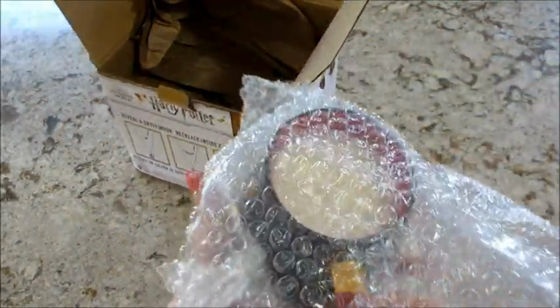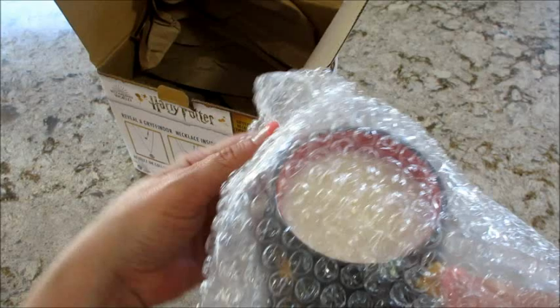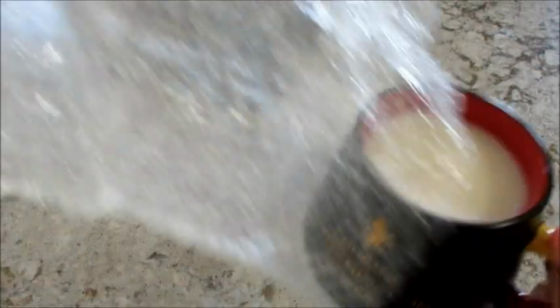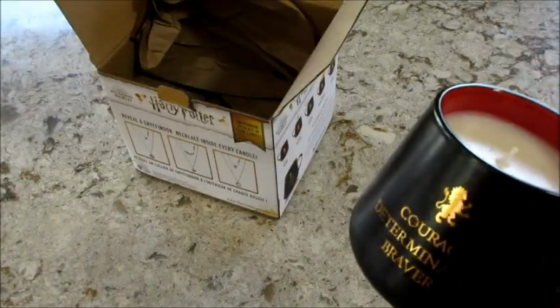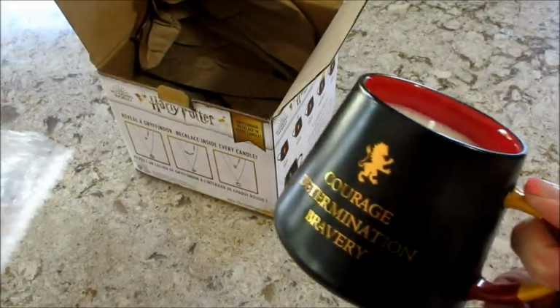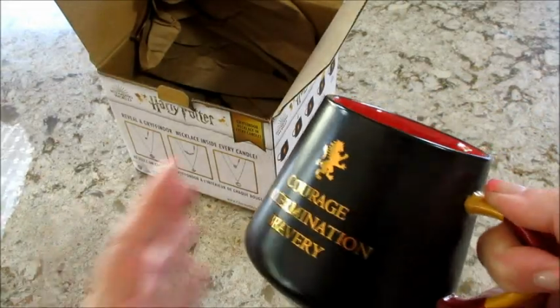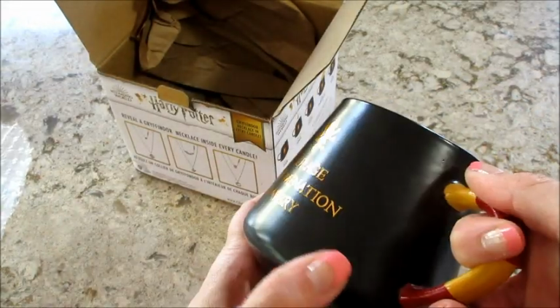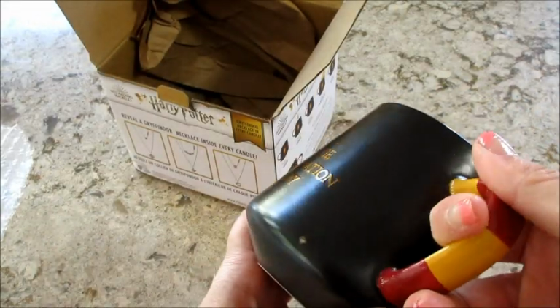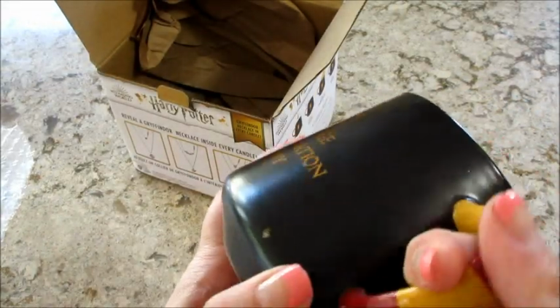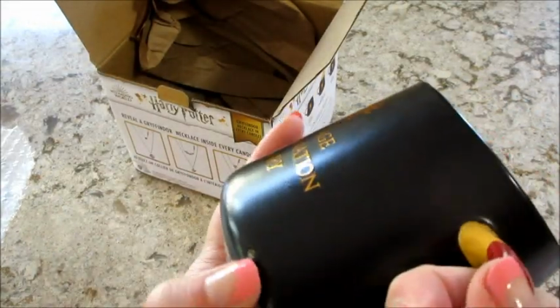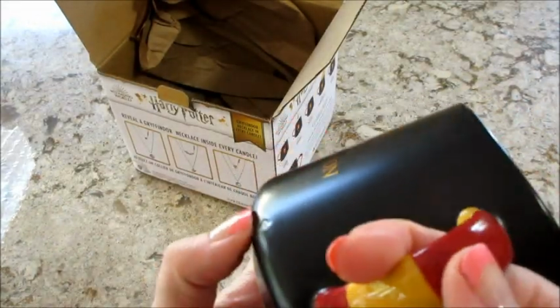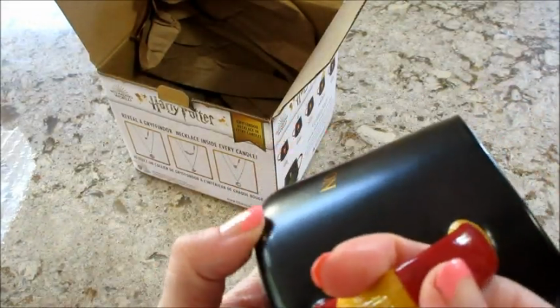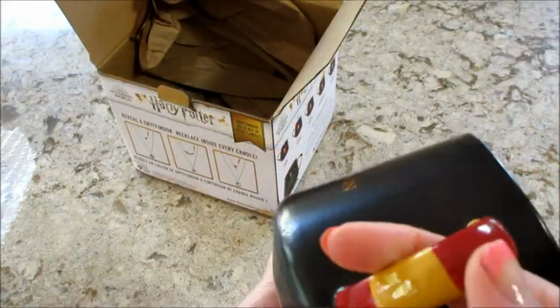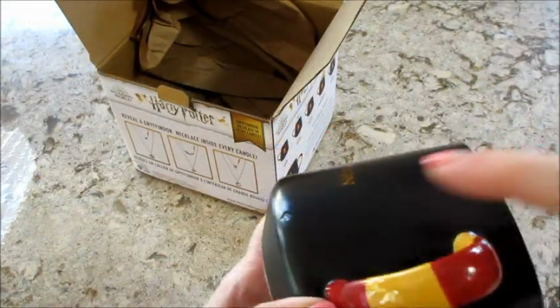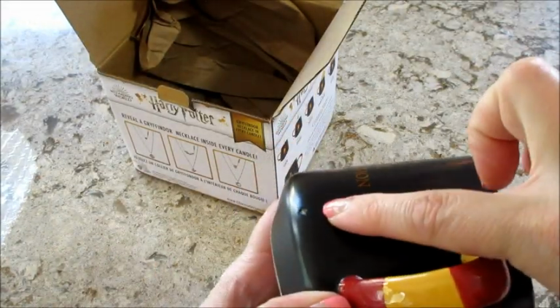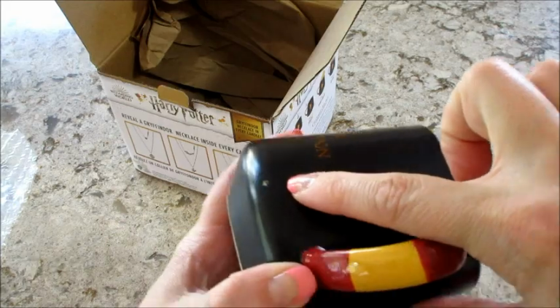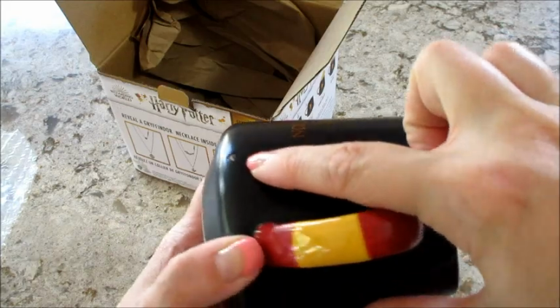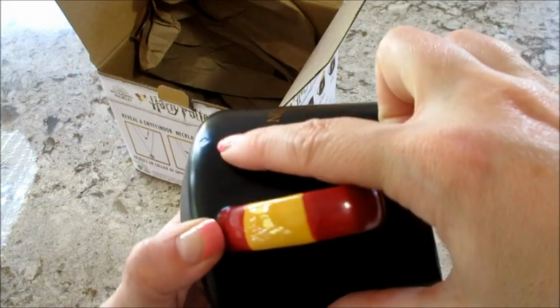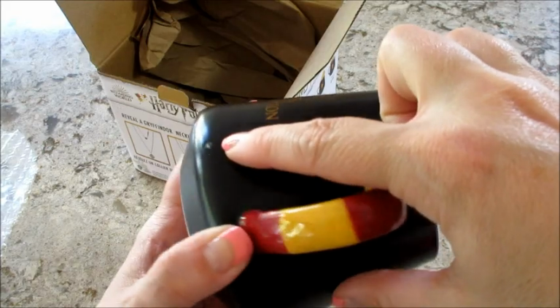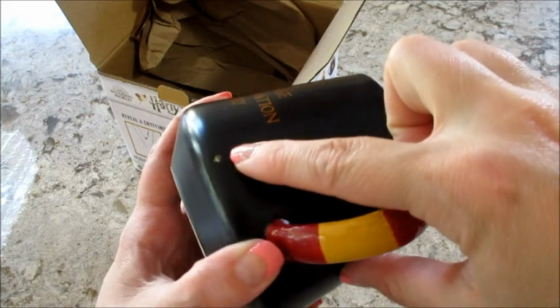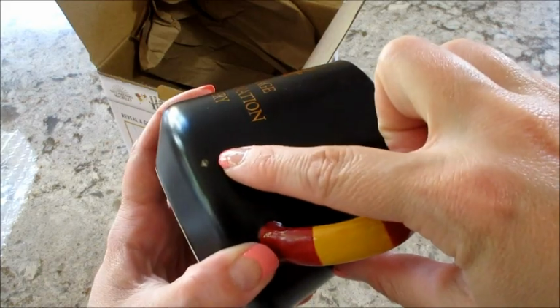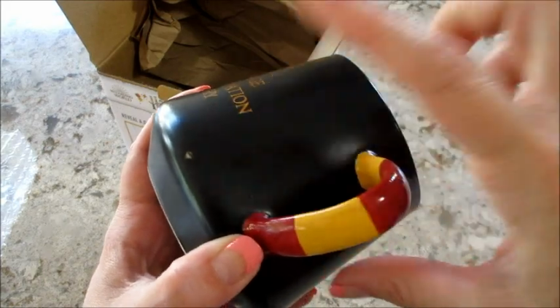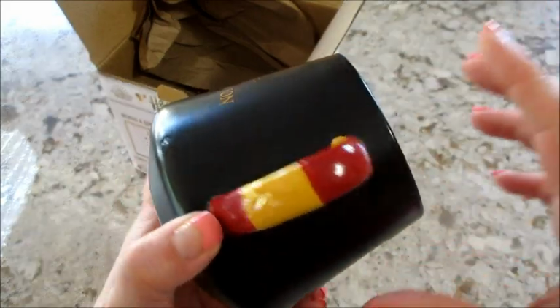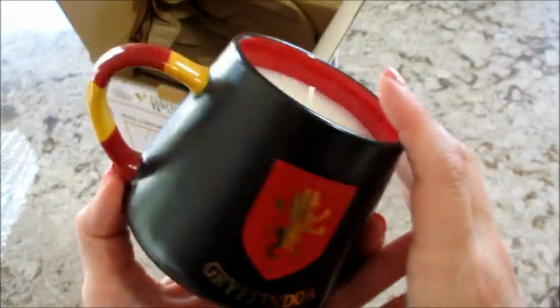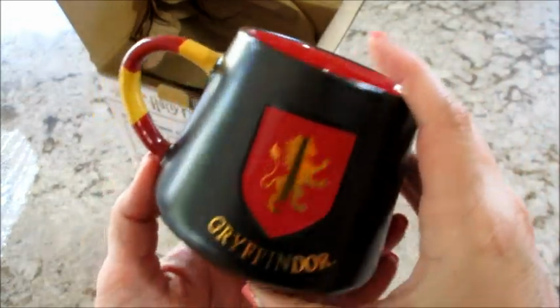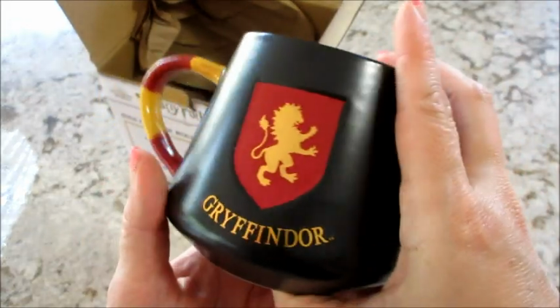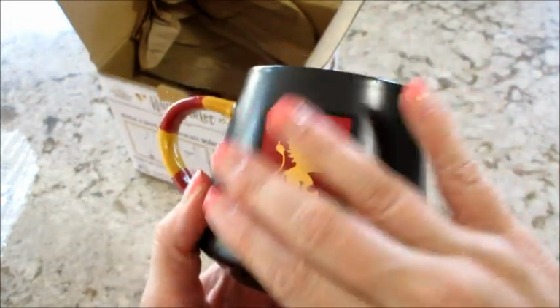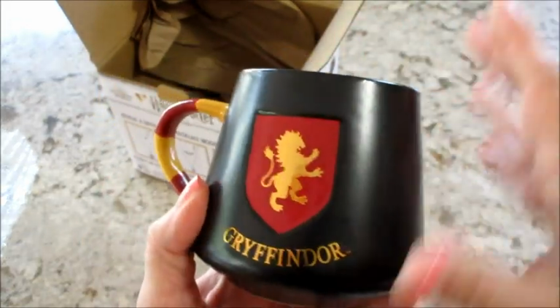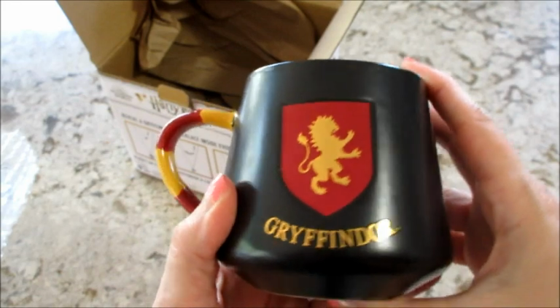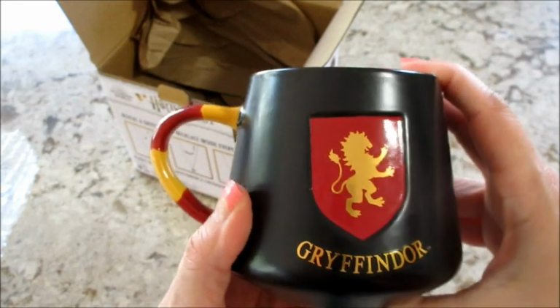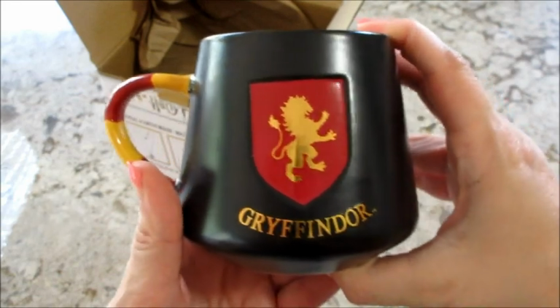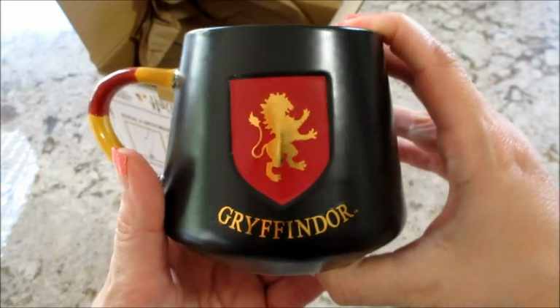Since then they've released a bunch of new products, so I ordered all the Halloween stuff. This mug has a little spot right here where the paint did not quite cover, but otherwise it's in pretty good shape.